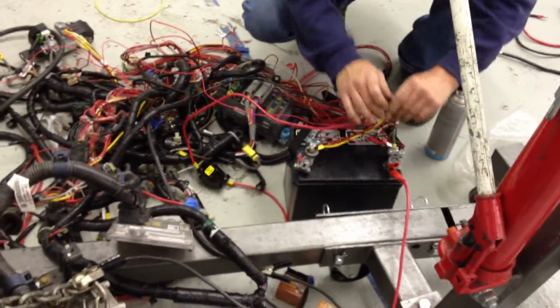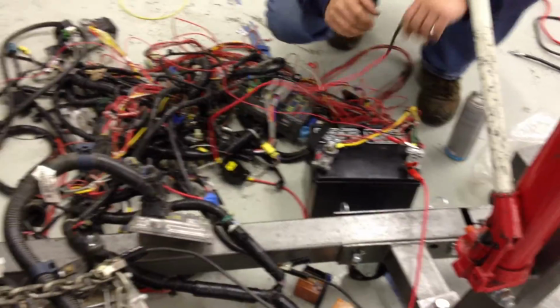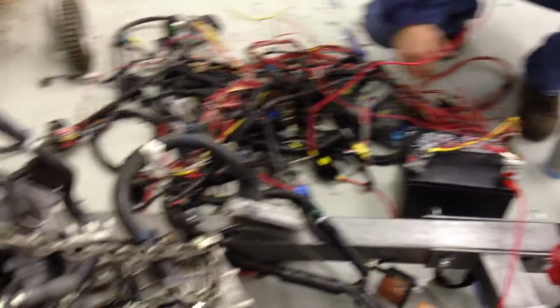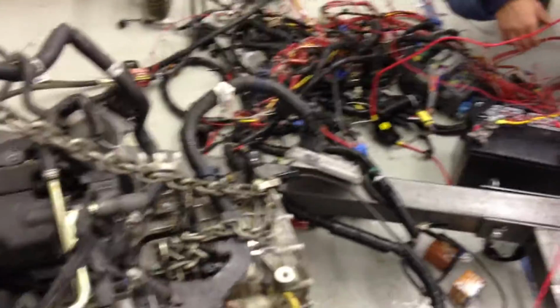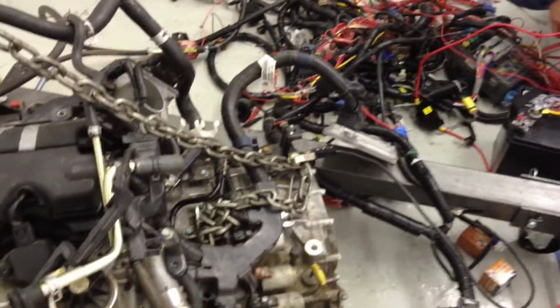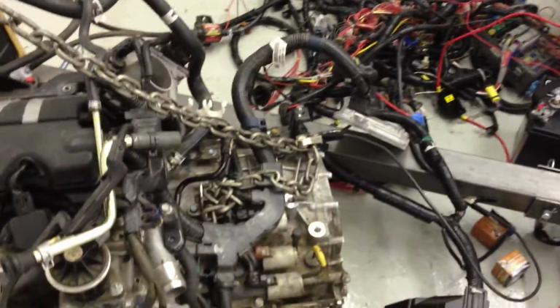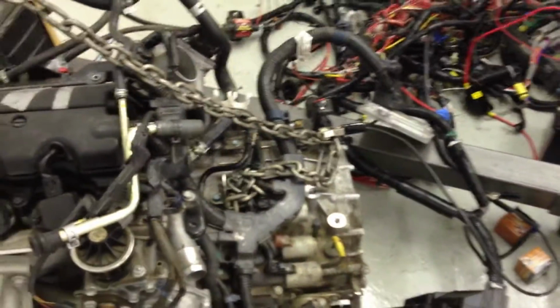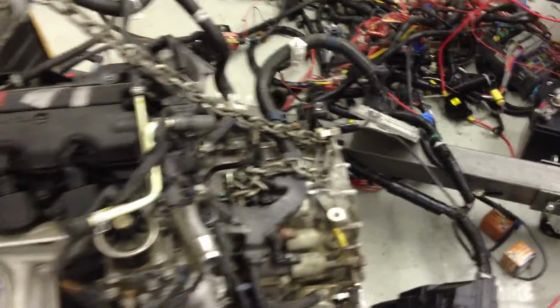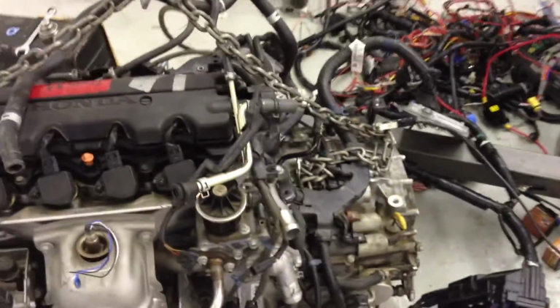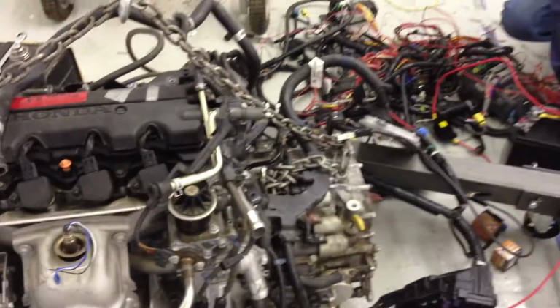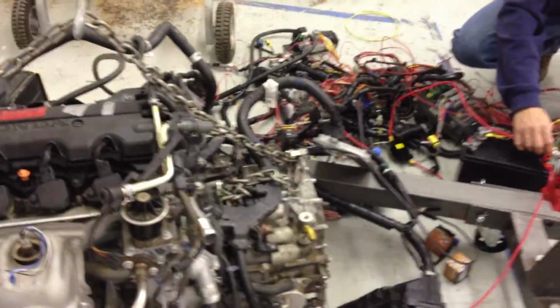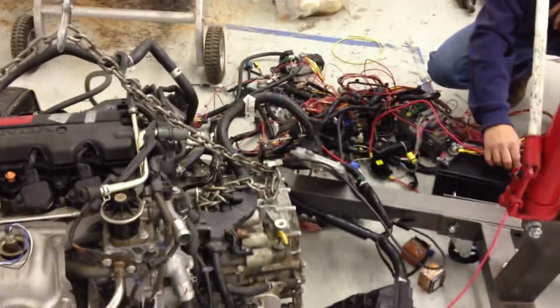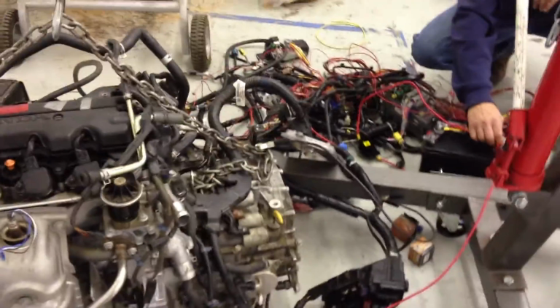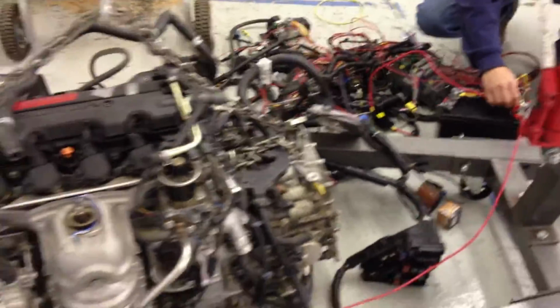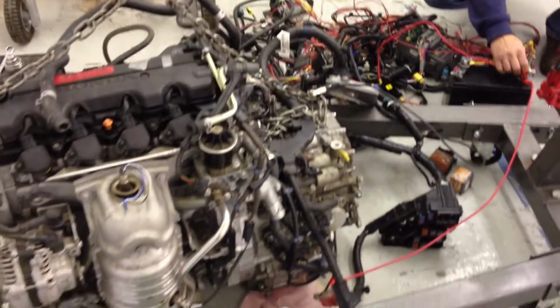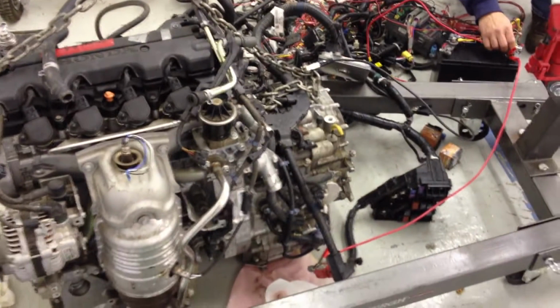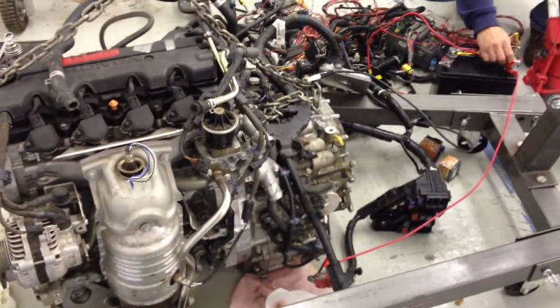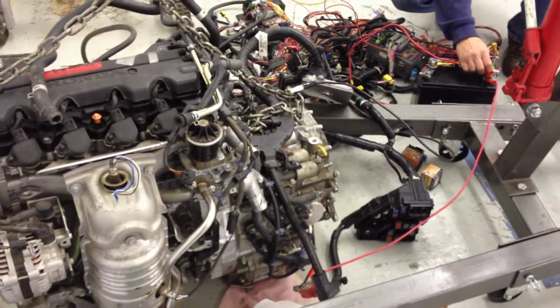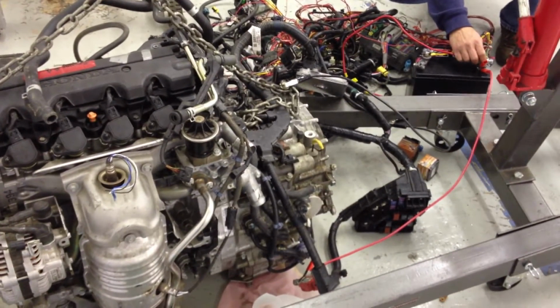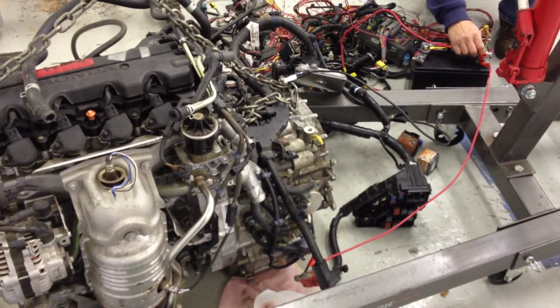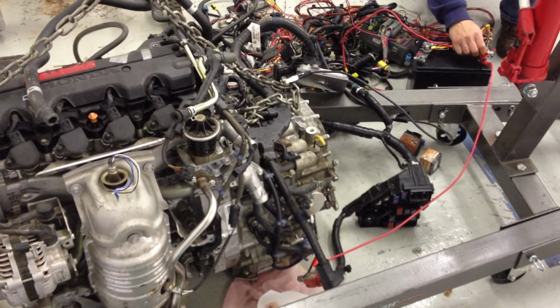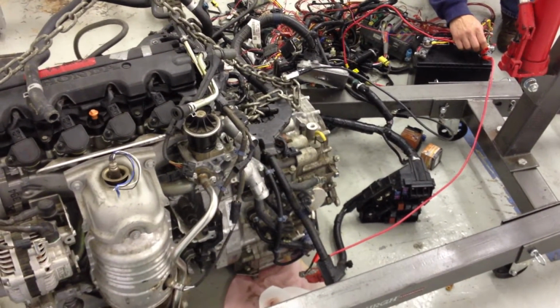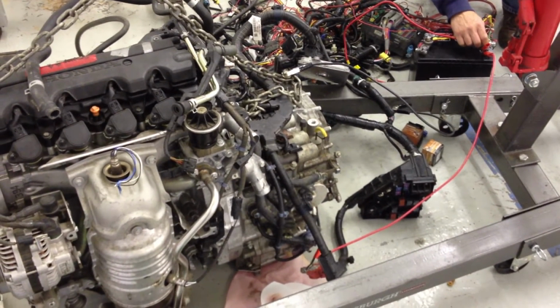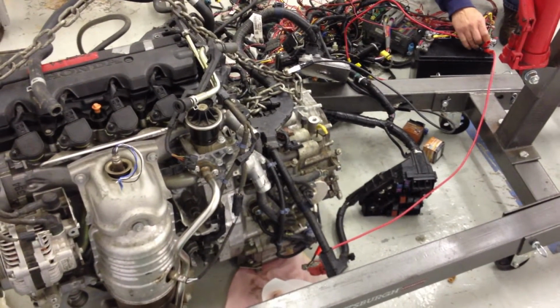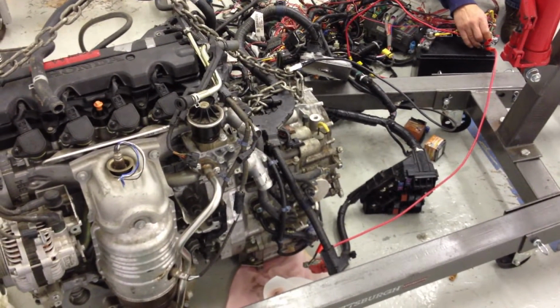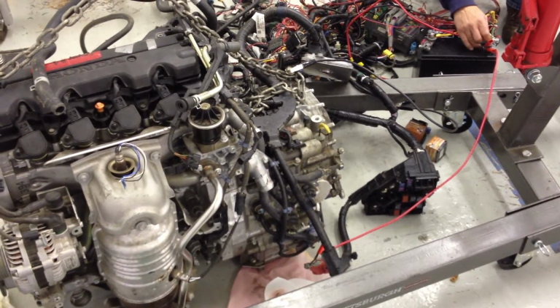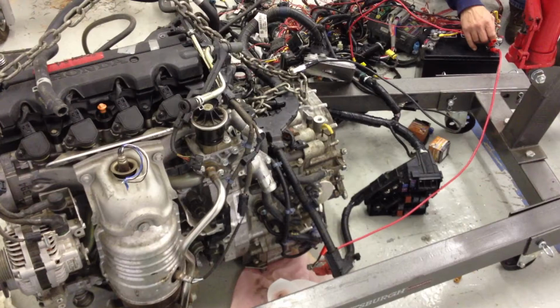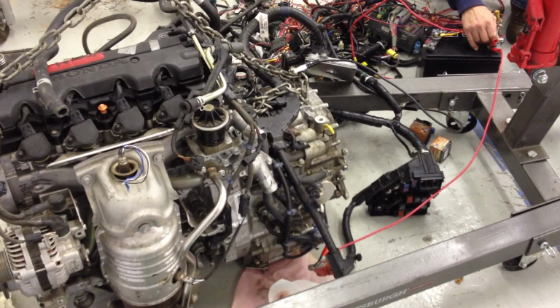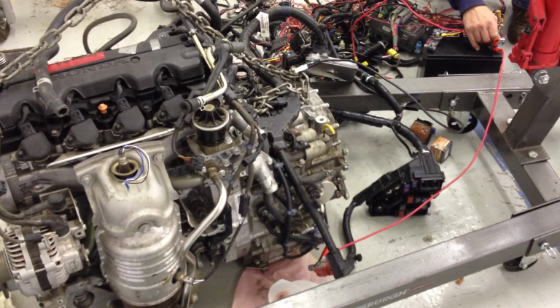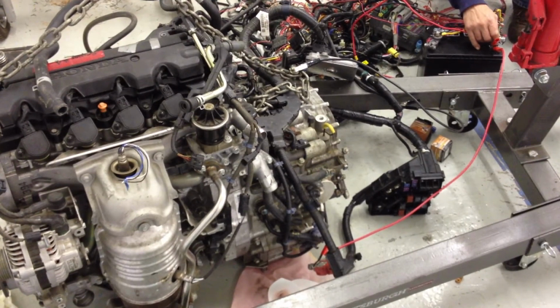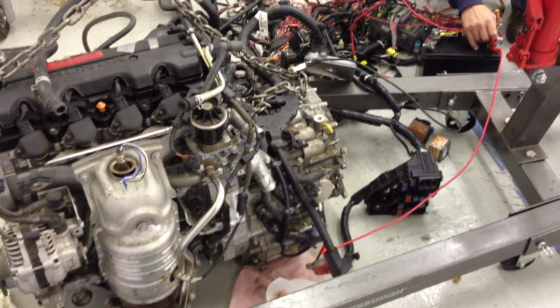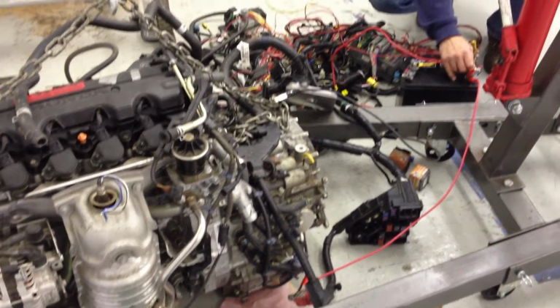I don't recognize that sound. Check the battery — it's low on voltage, it just came off the charger though. Or the starter's drawing too much current.